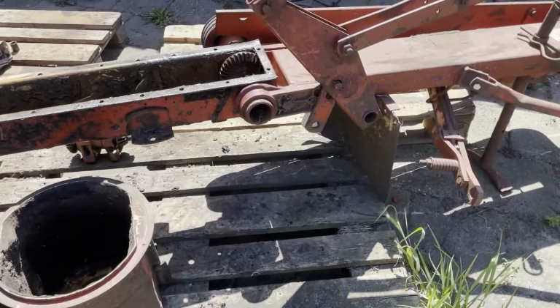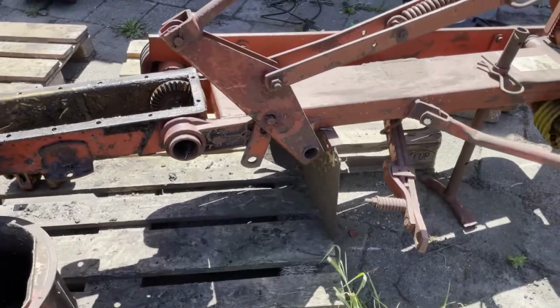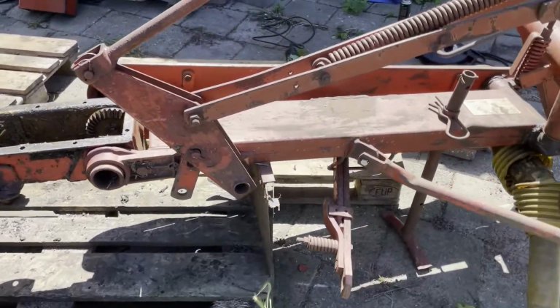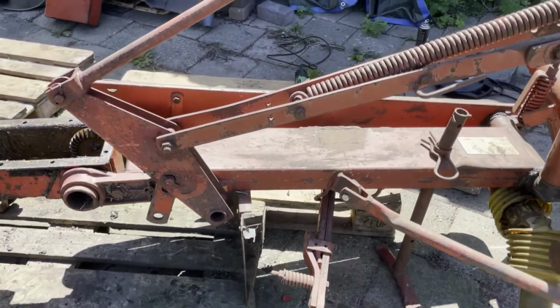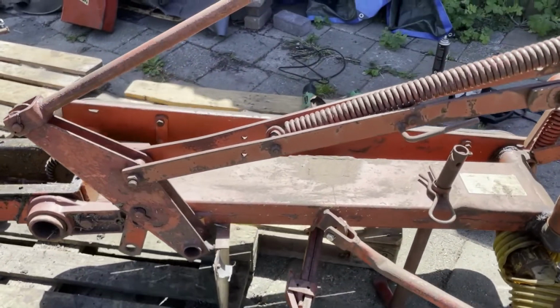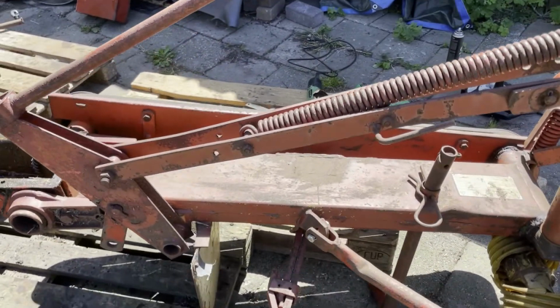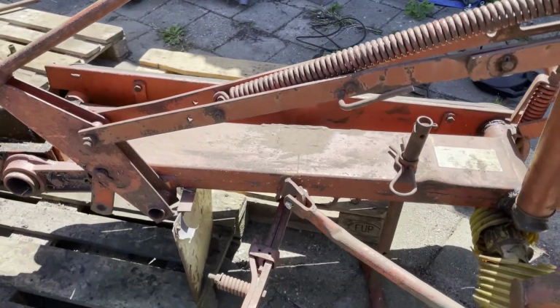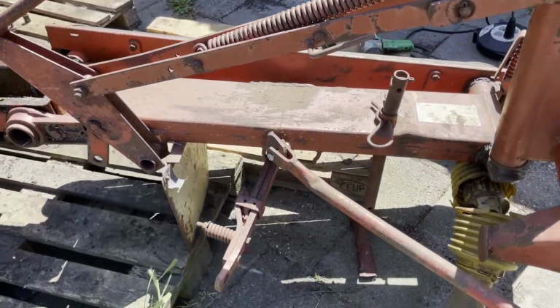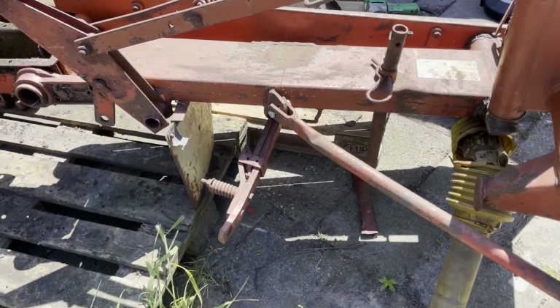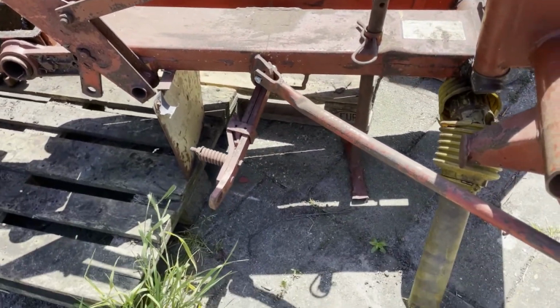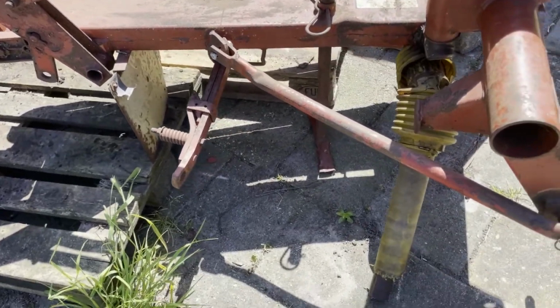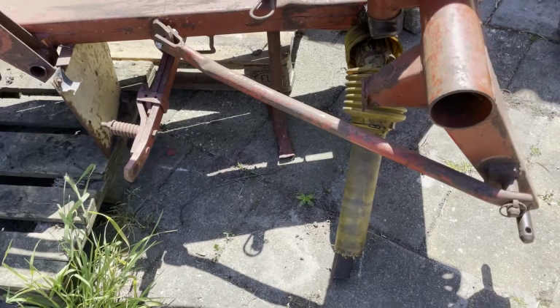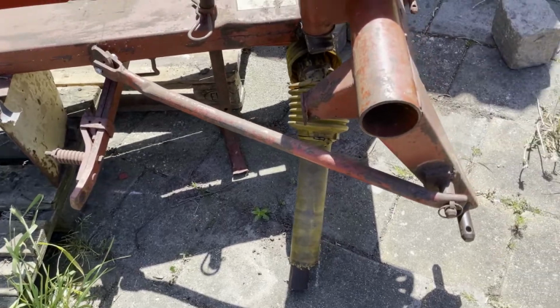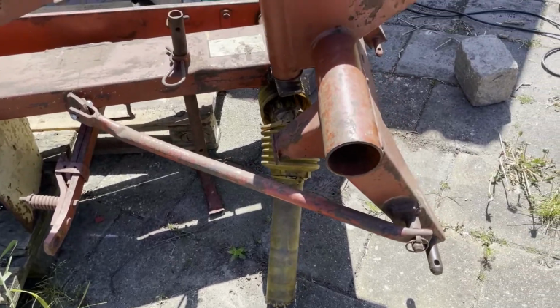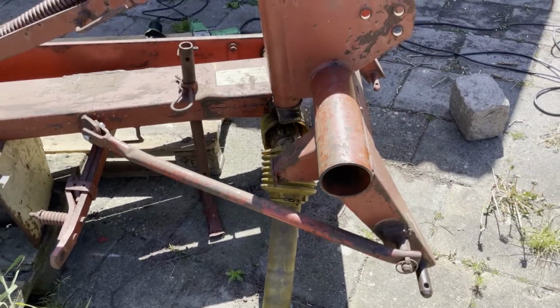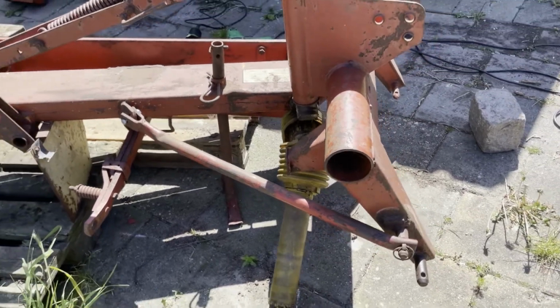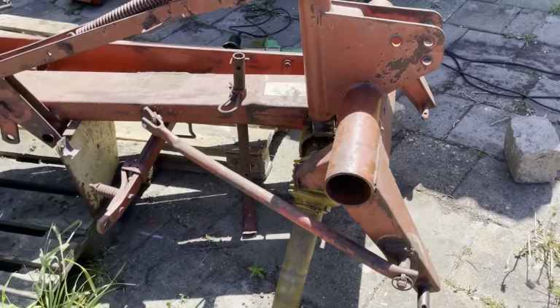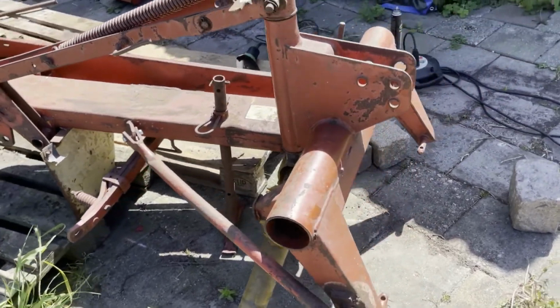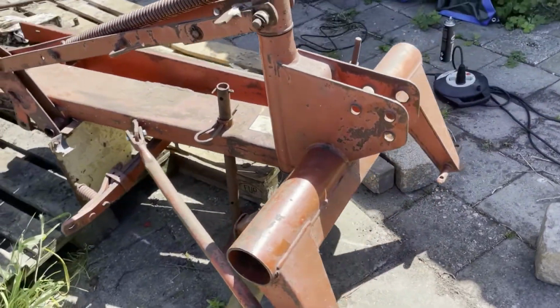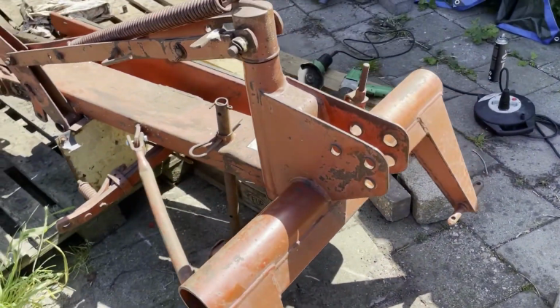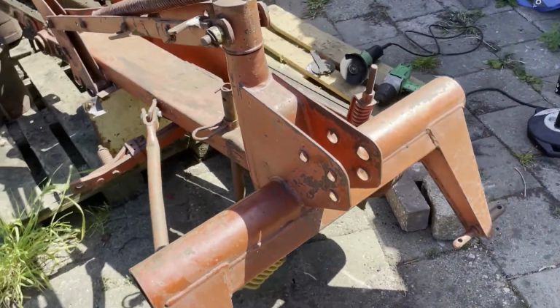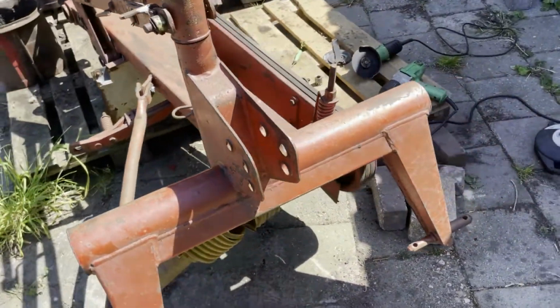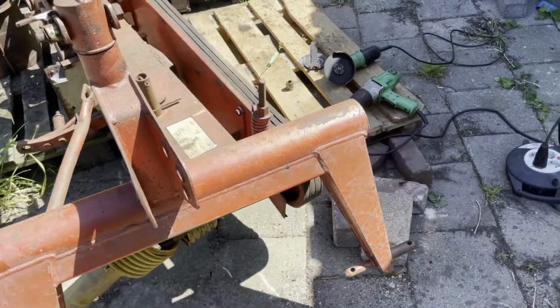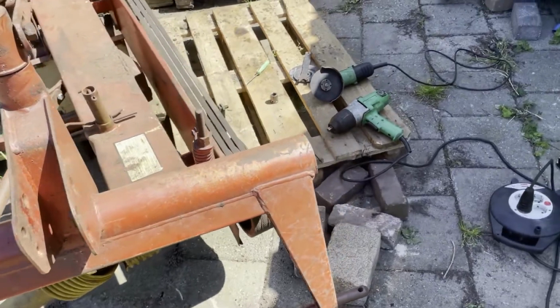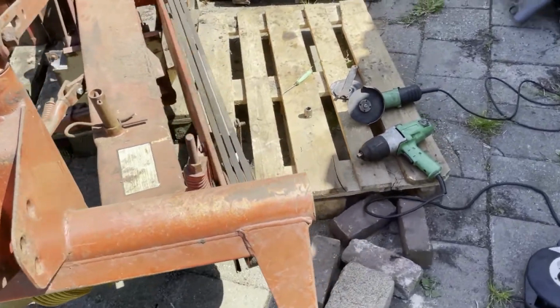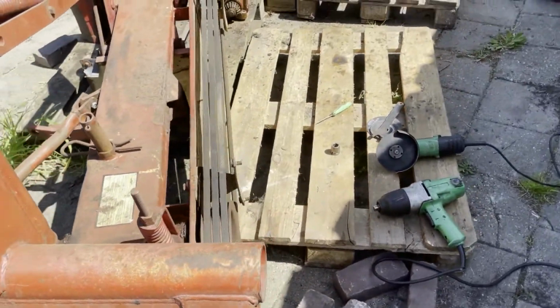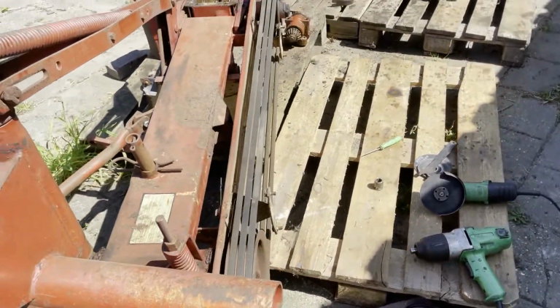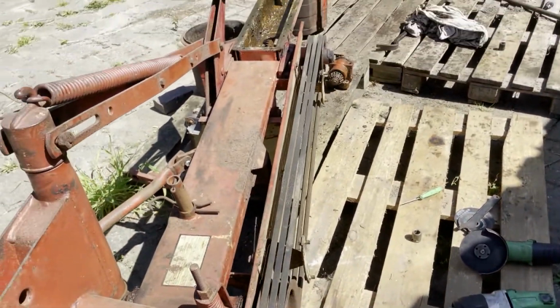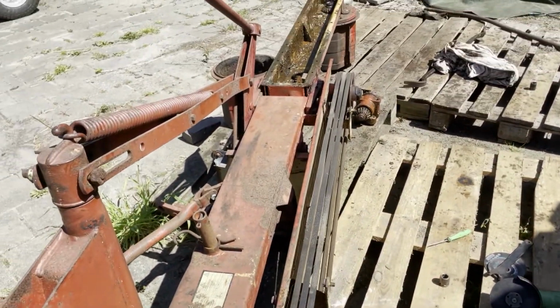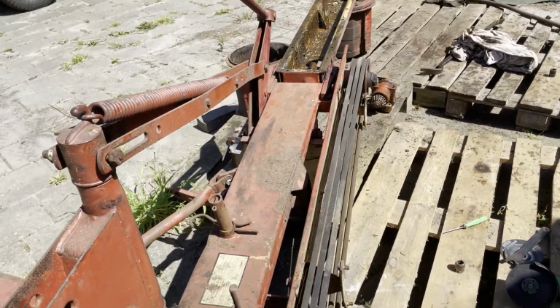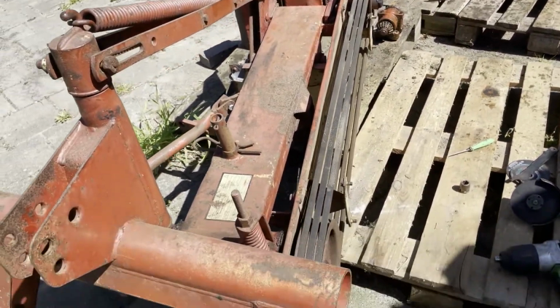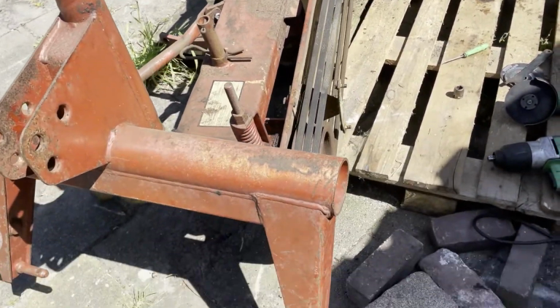I'd recommend just removing the drums. To do that you have to remove the top cover. If you have a height adjustment on the mower you also have to remove the height adjustment domes. Then you'll have to remove the skid discs.